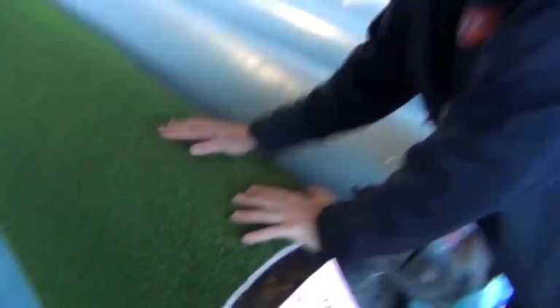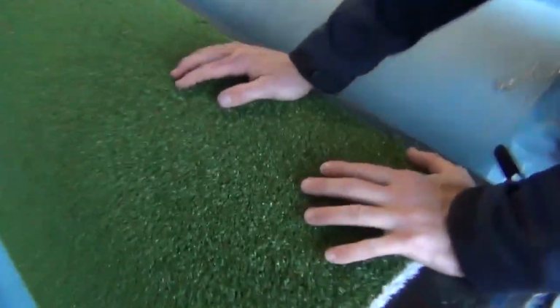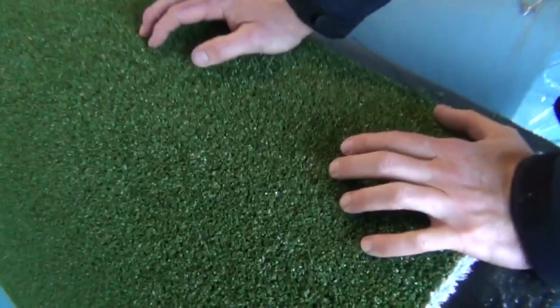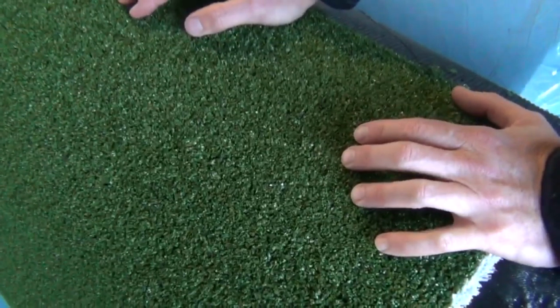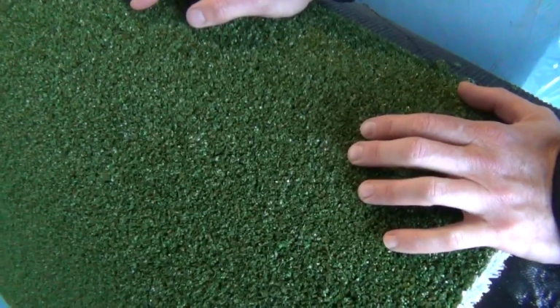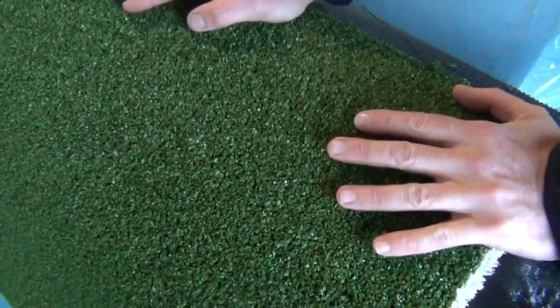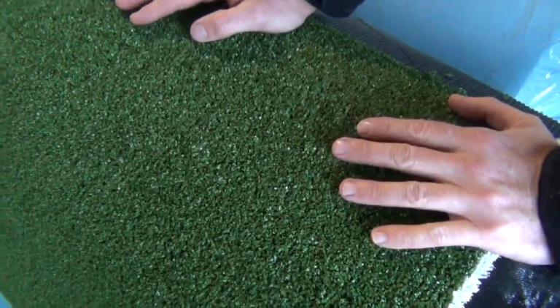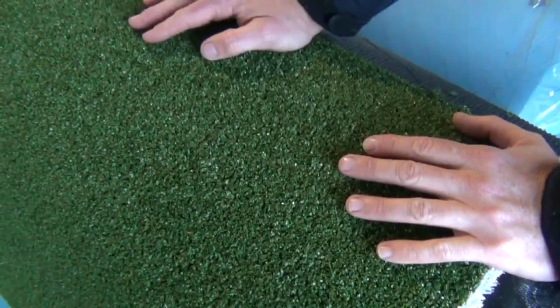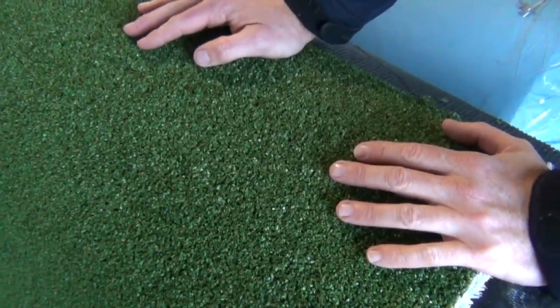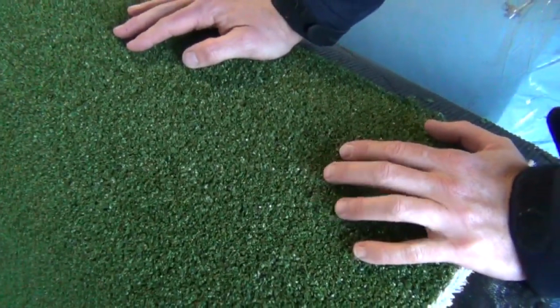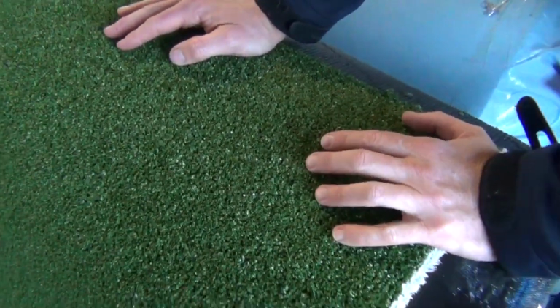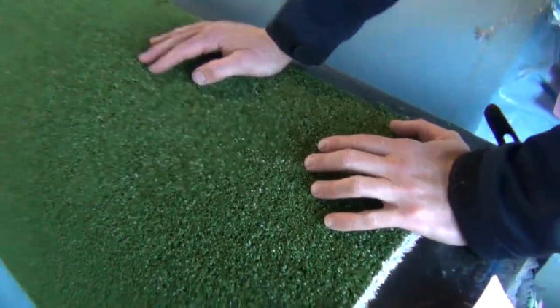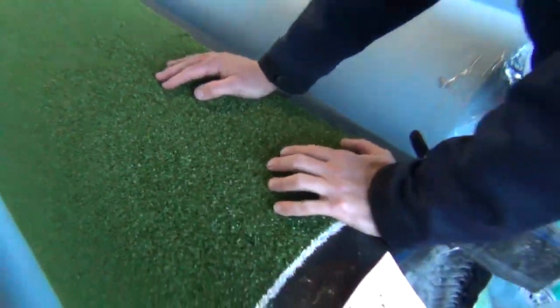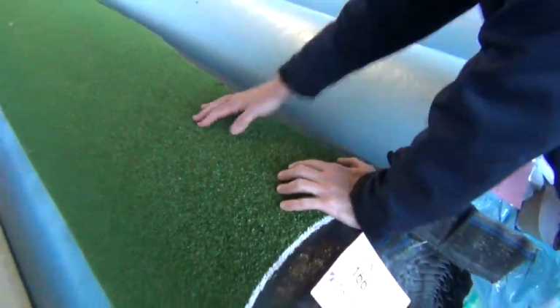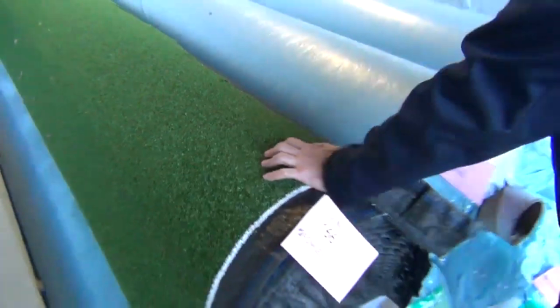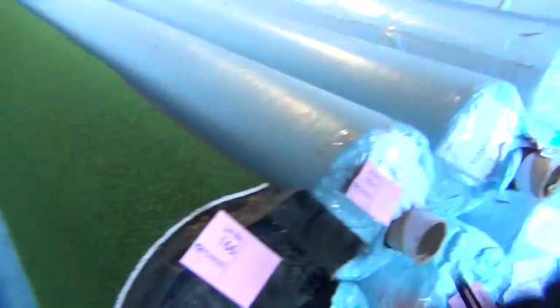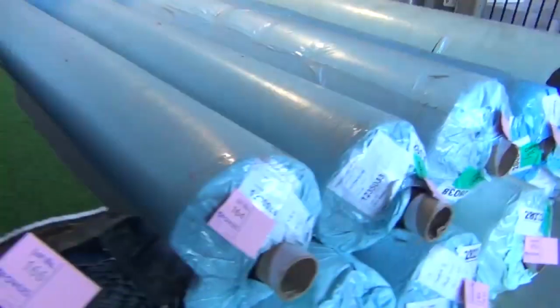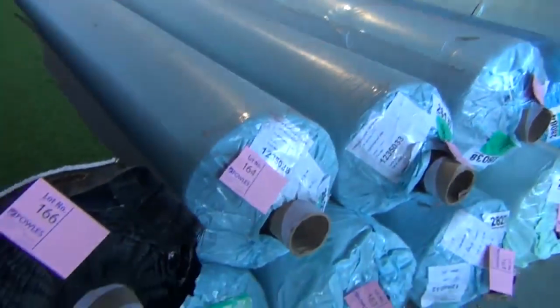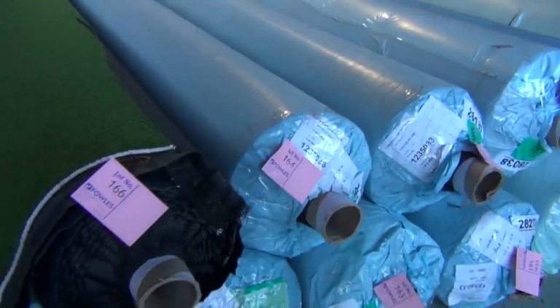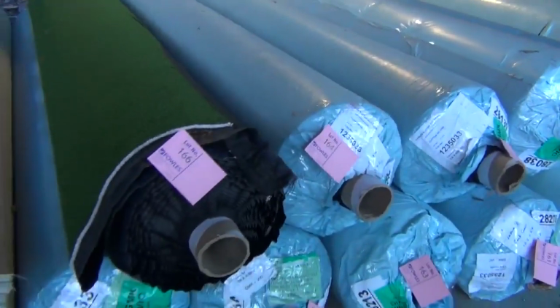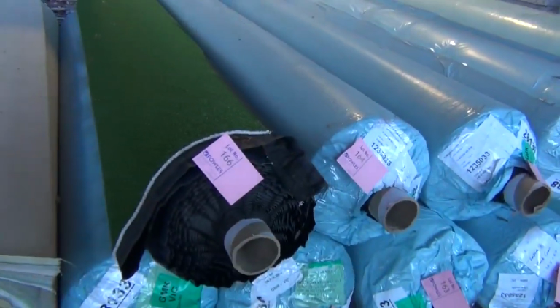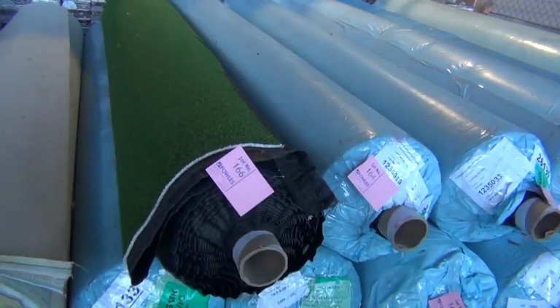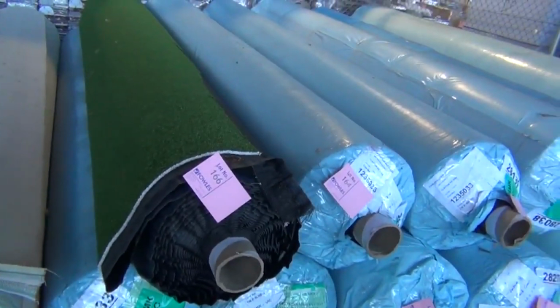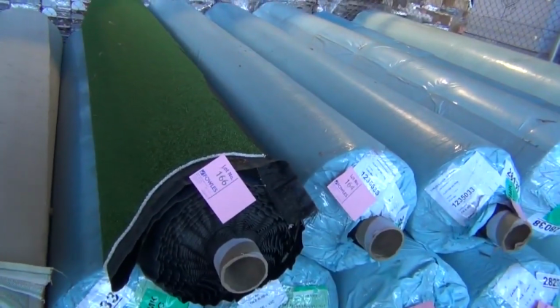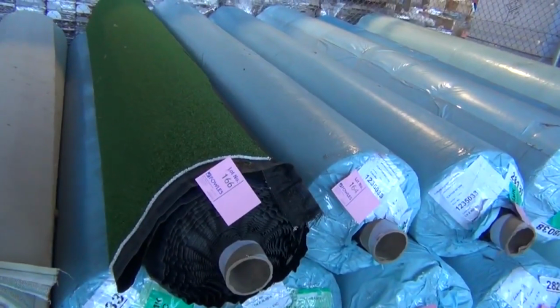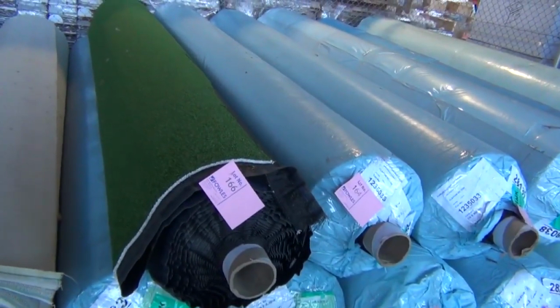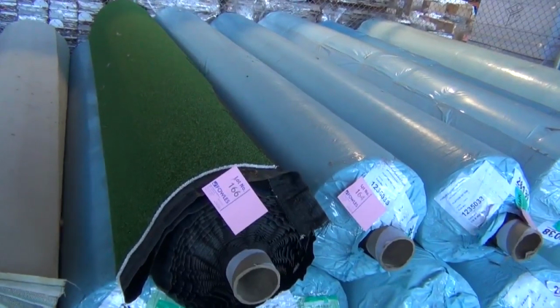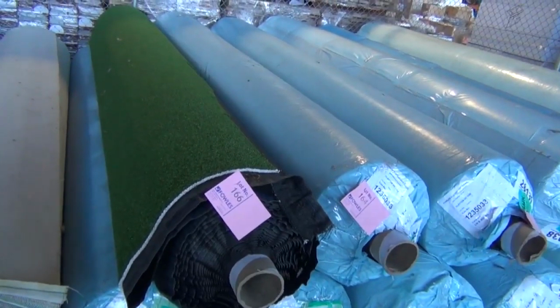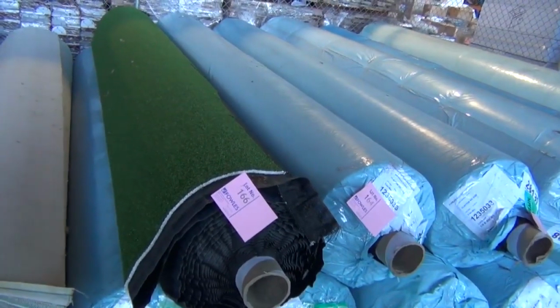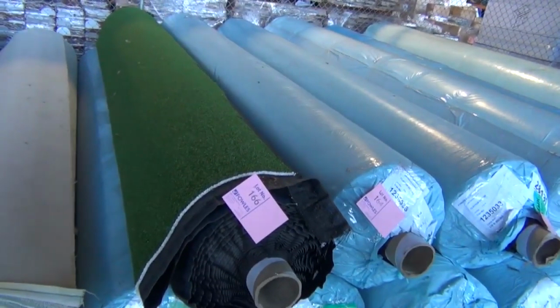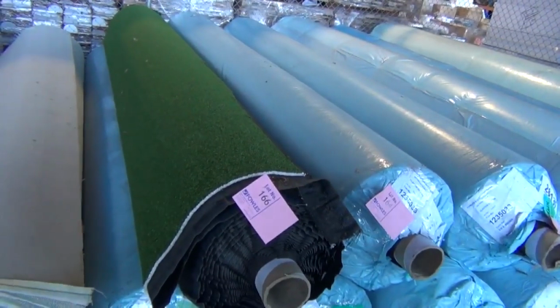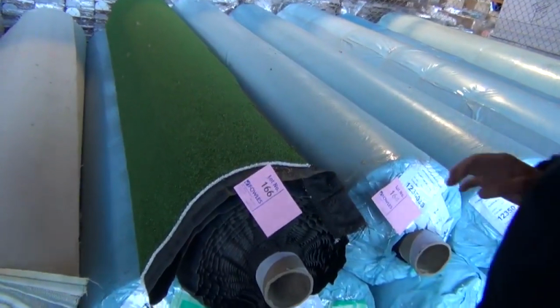We've got a couple of types of grass here. We've been selling this for $14 a square metre — under half price also. Plenty of big rolls, all 3.7 metres wide and generally around about 20 metres long. We sell that by the square metre, around about $14 a square metre.